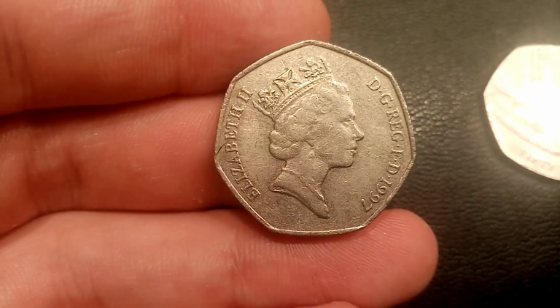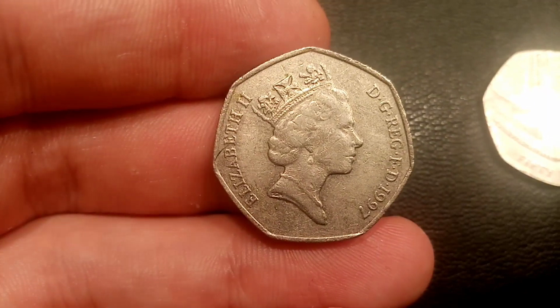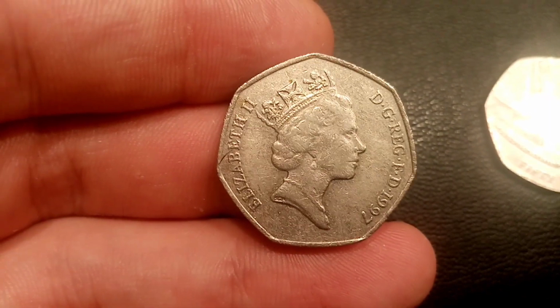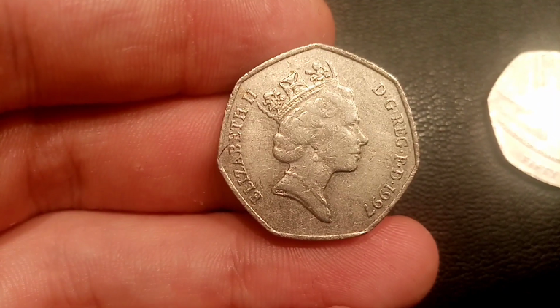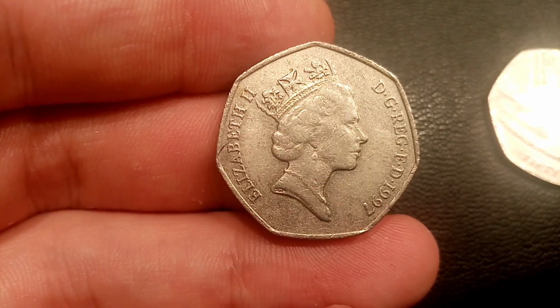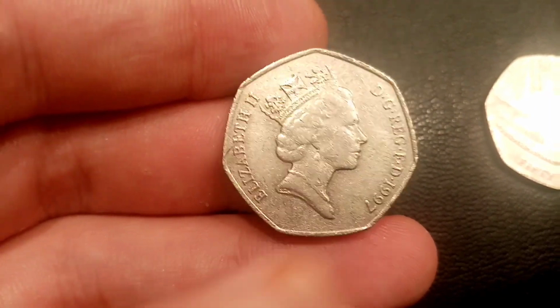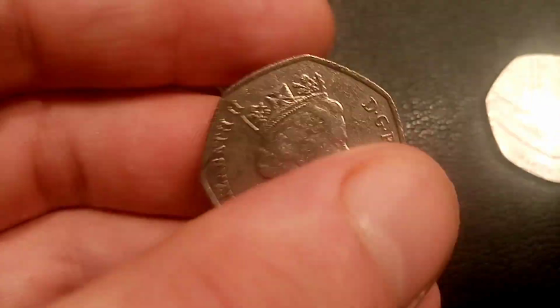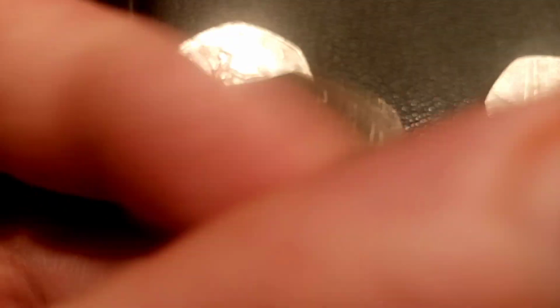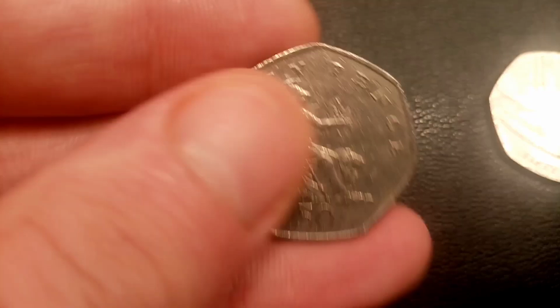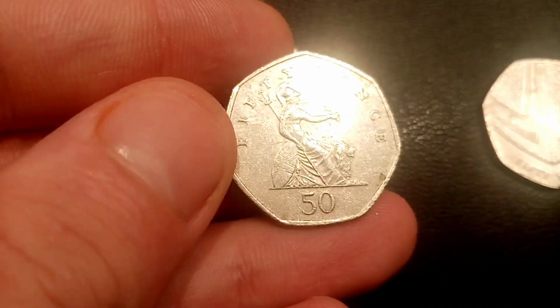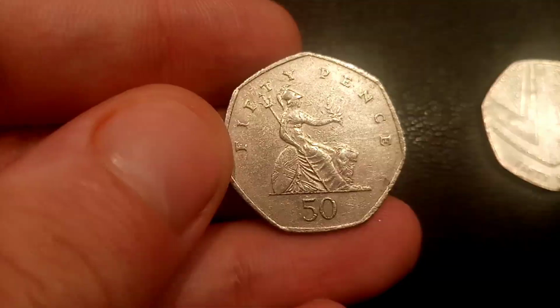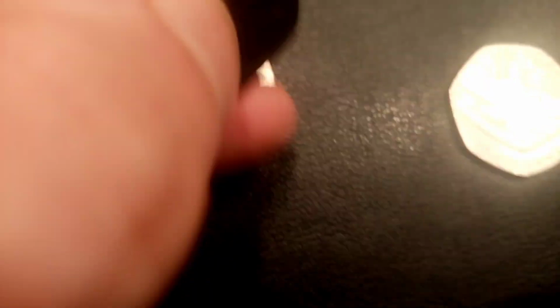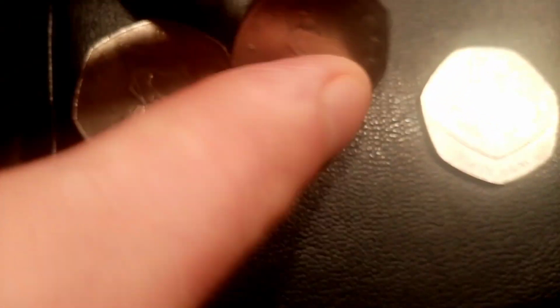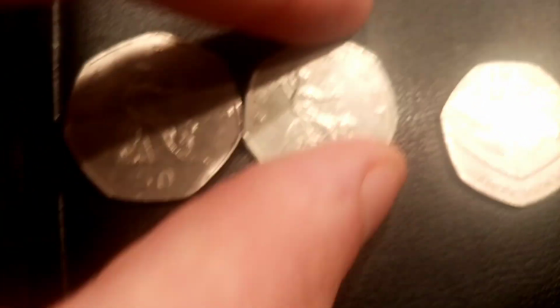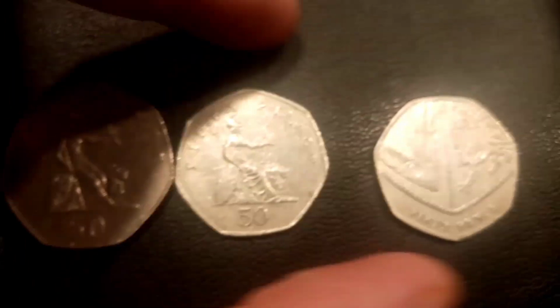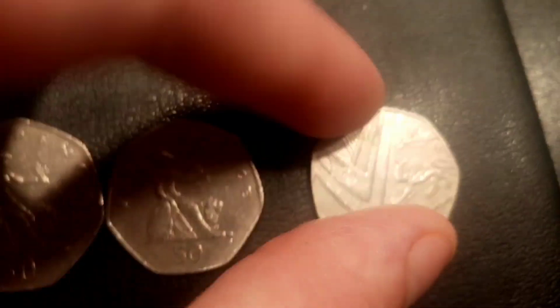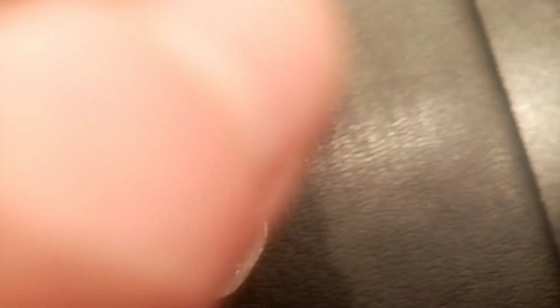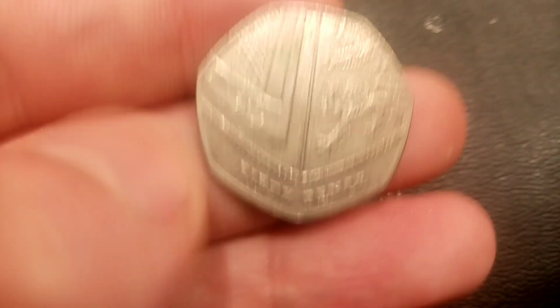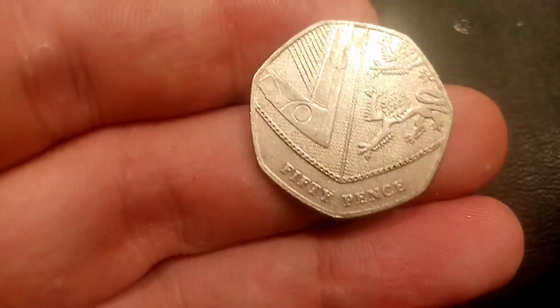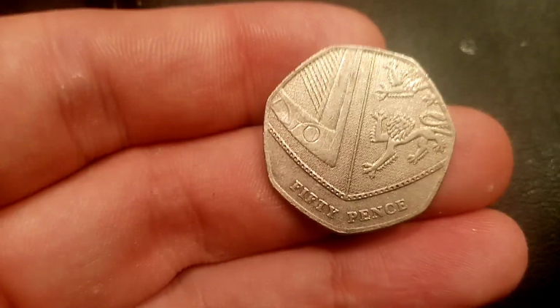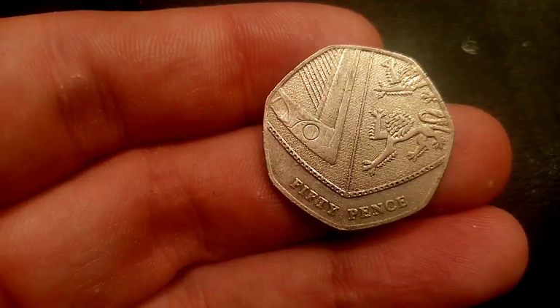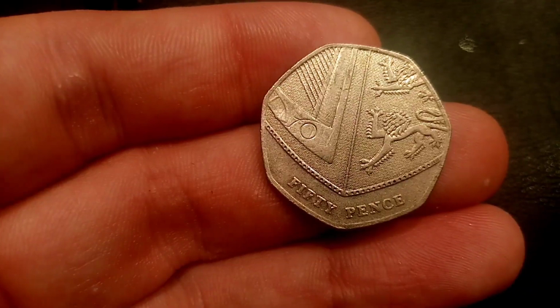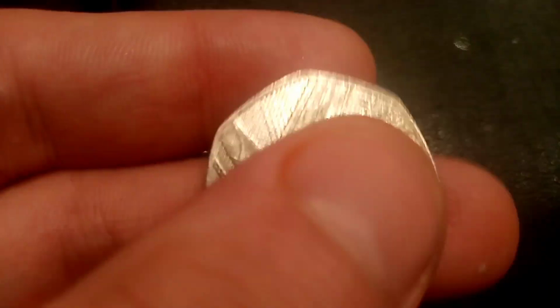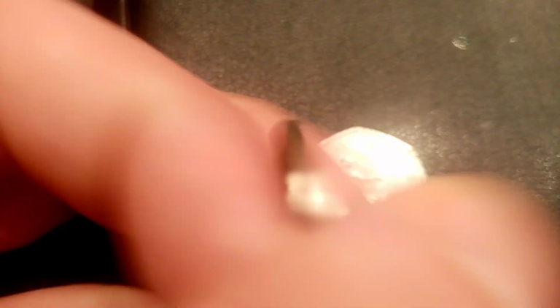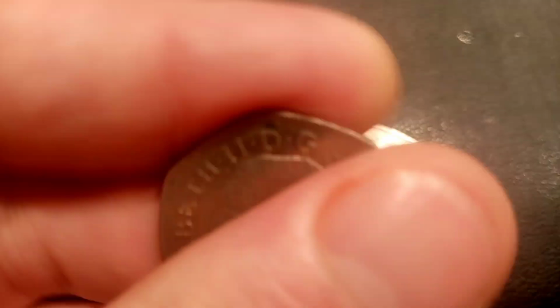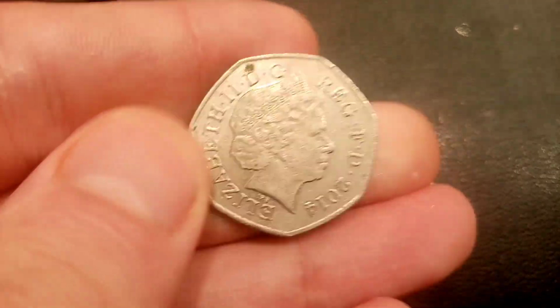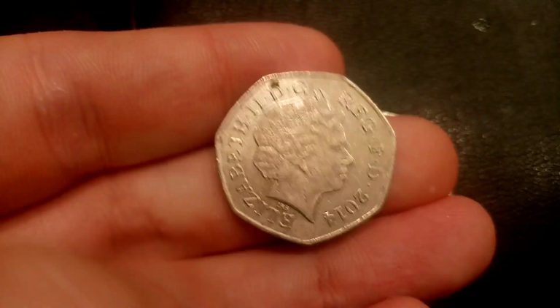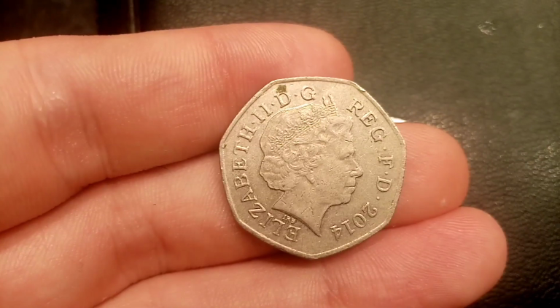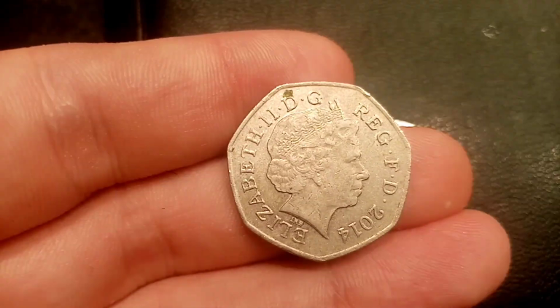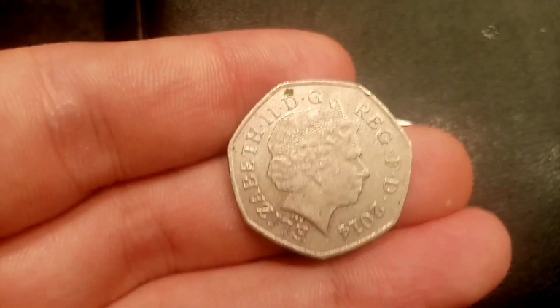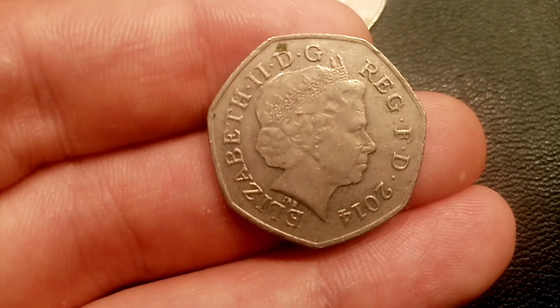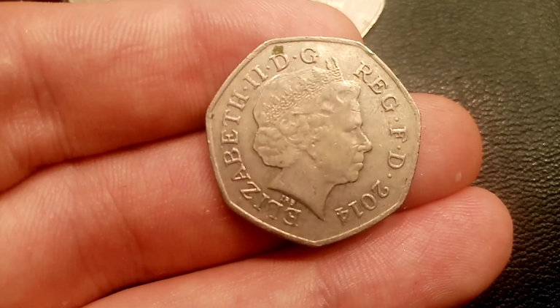Furthermore, you might even be lucky enough to find some 50ps from the Isle of Man, Jersey, Guernsey, or Gibraltar — you never really do know what comes into your change. And for me, with commemorative coin hunting, 50ps are definitely my personal favourite.